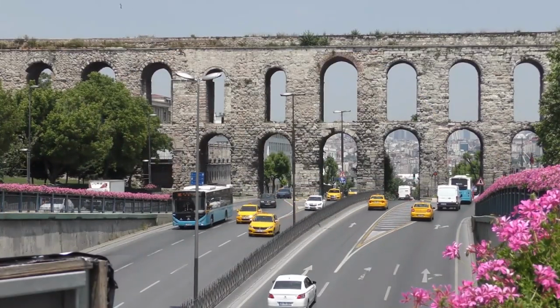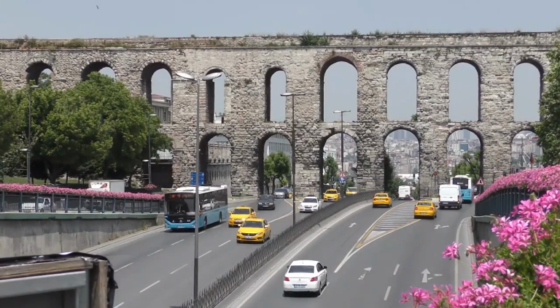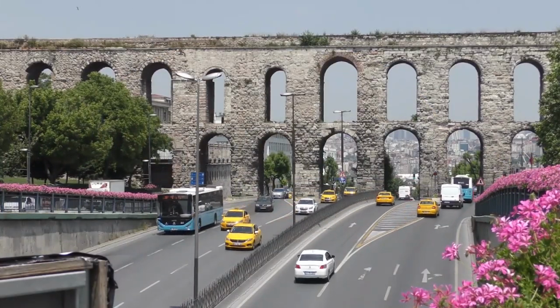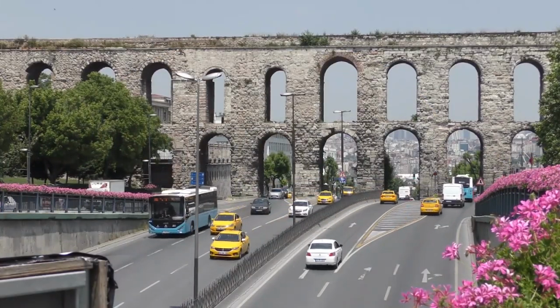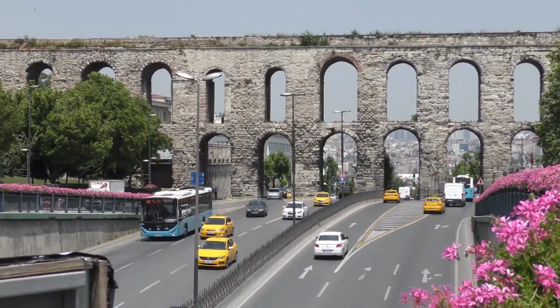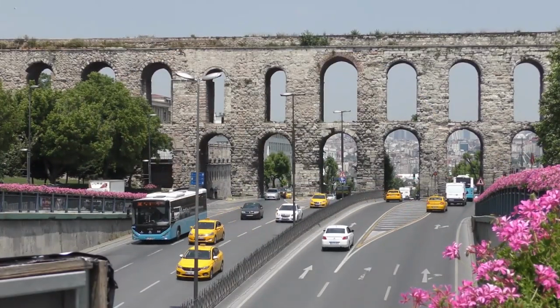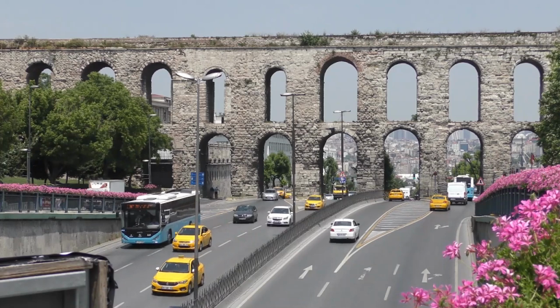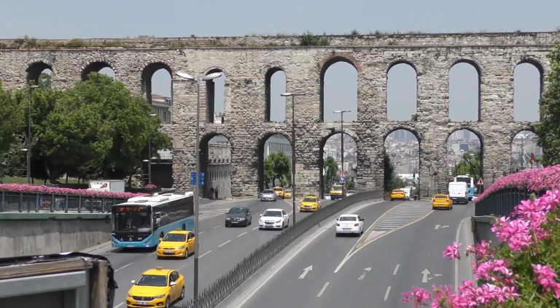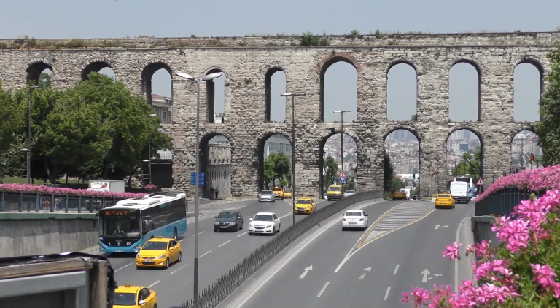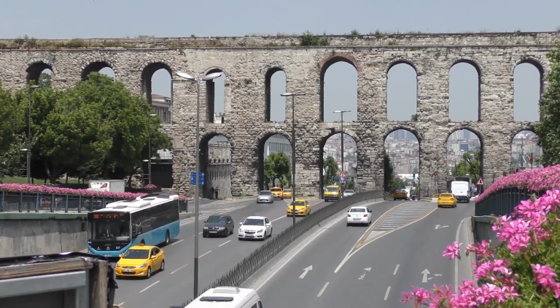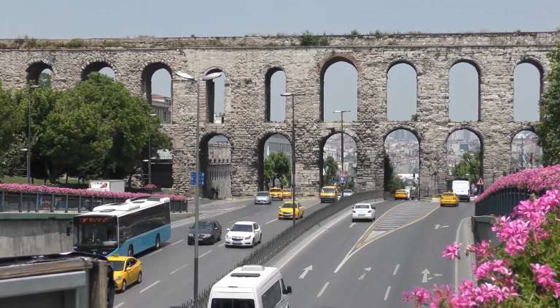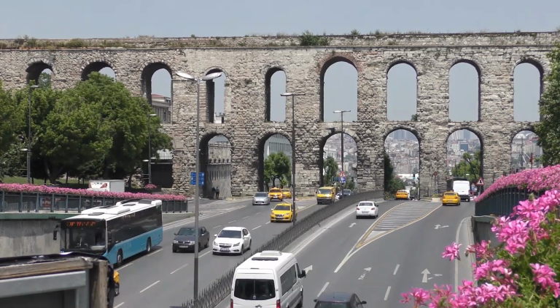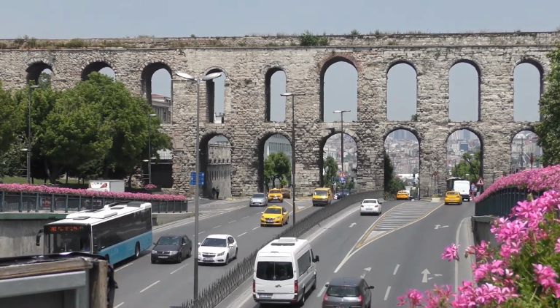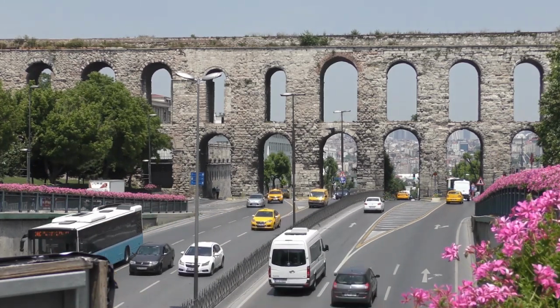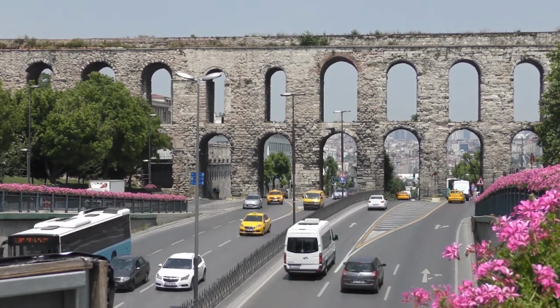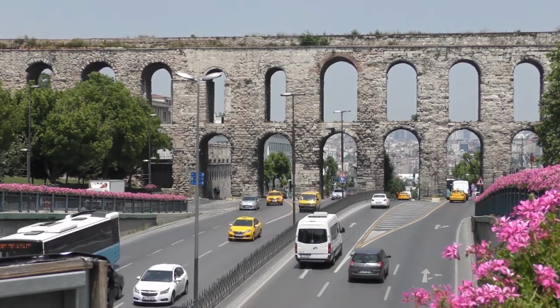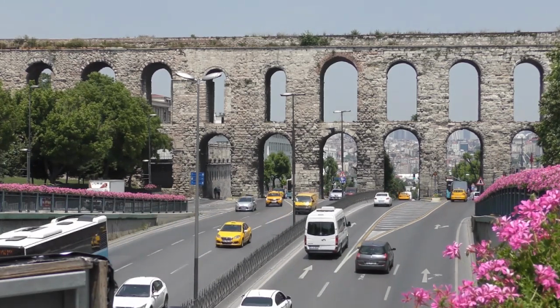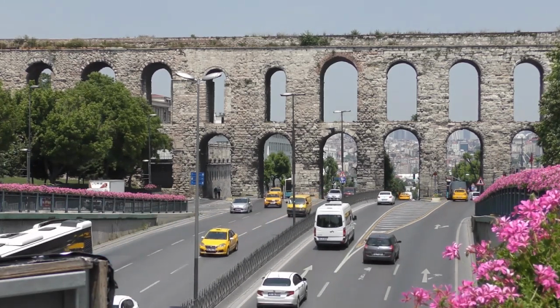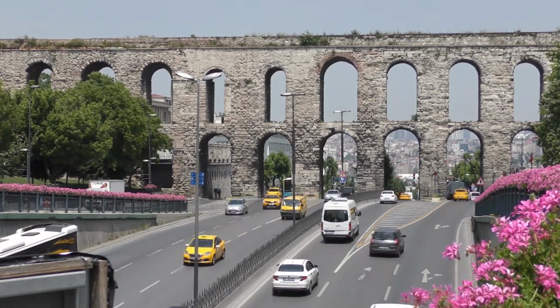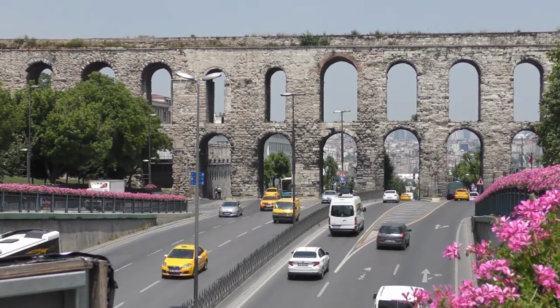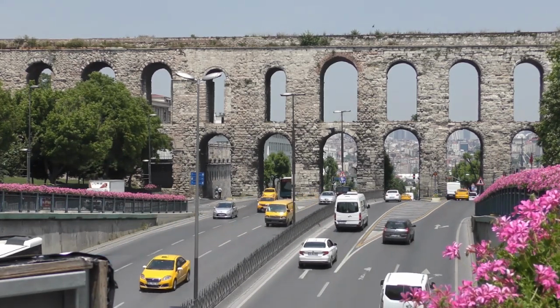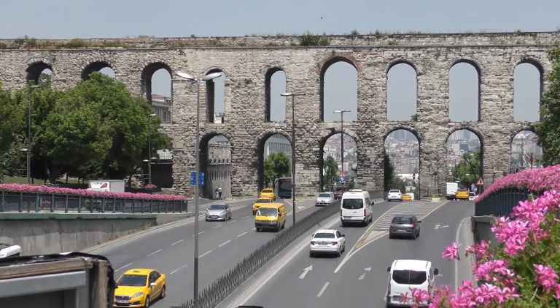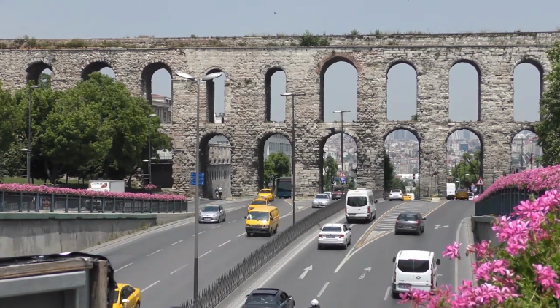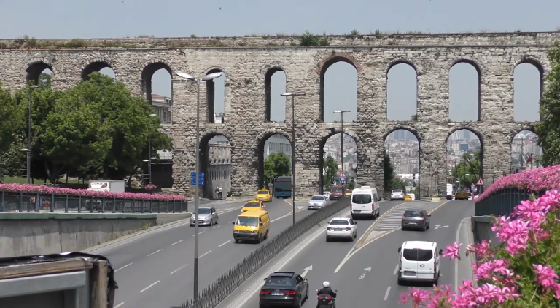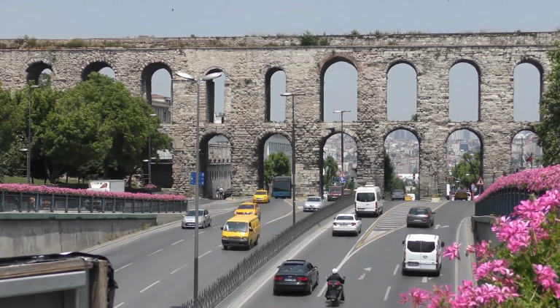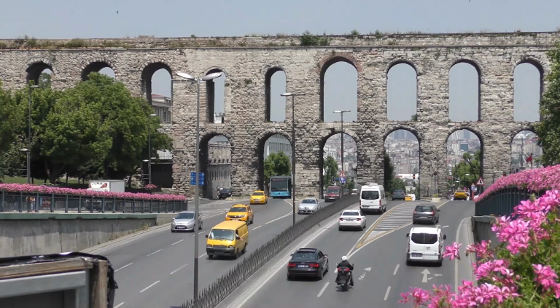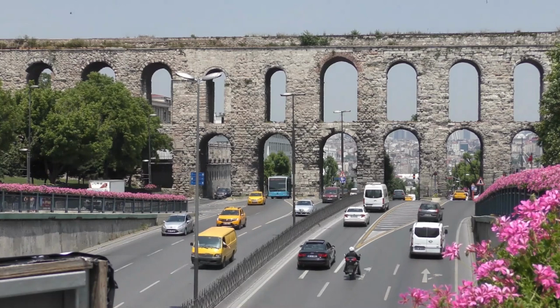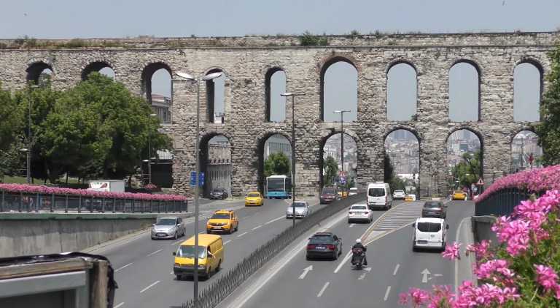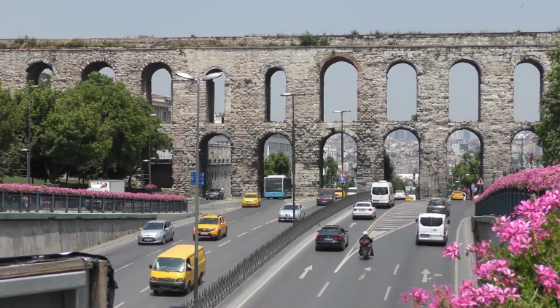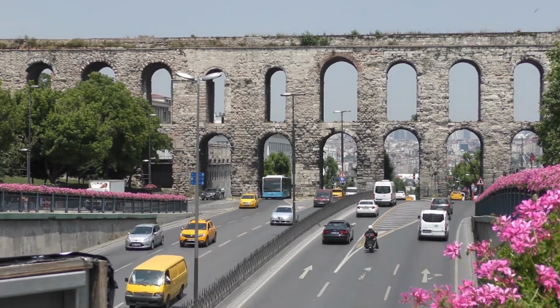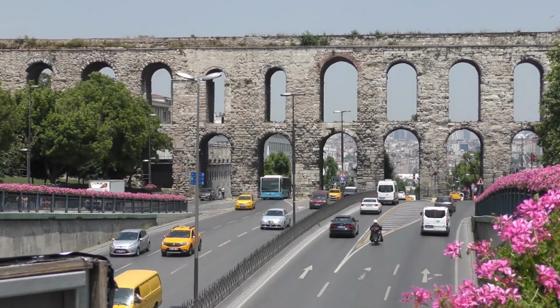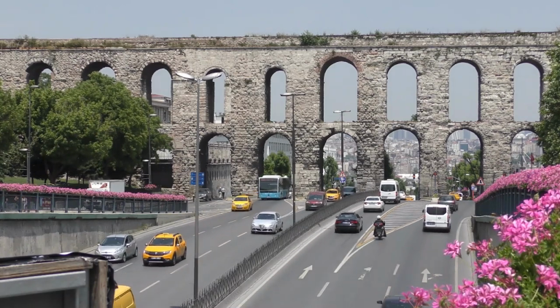Hello everyone, I'm Robin Pearson and I'm here to show you what remains of the Aqueduct of Valens in Istanbul.